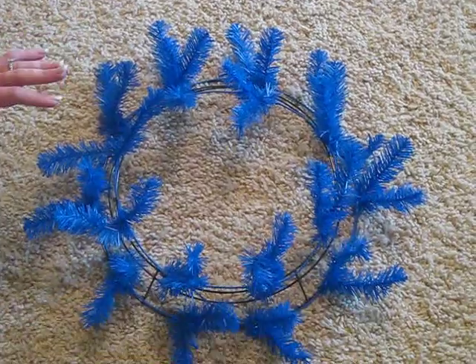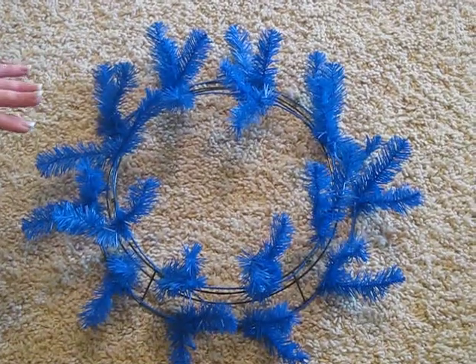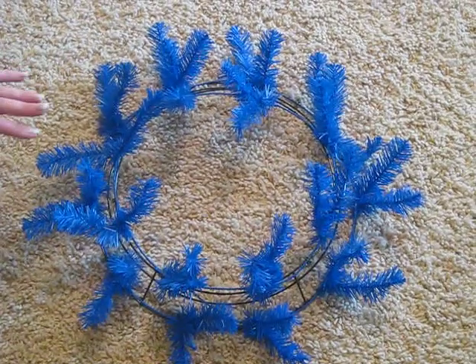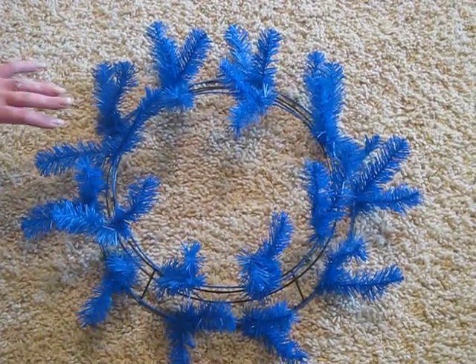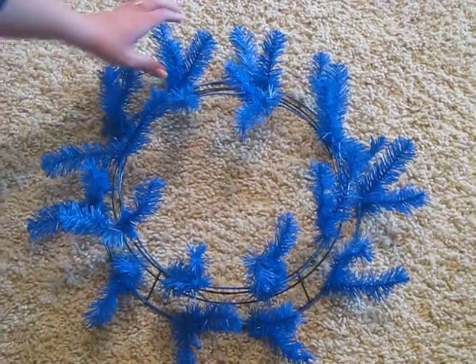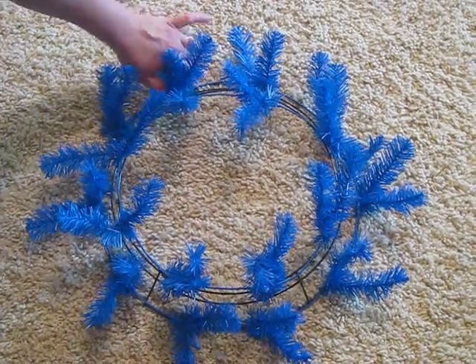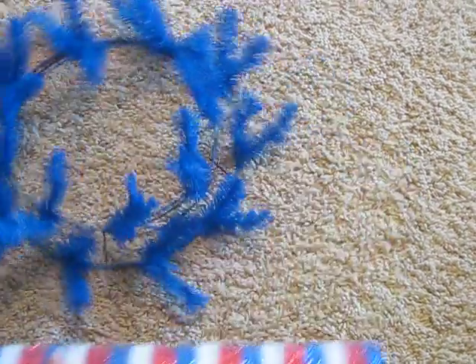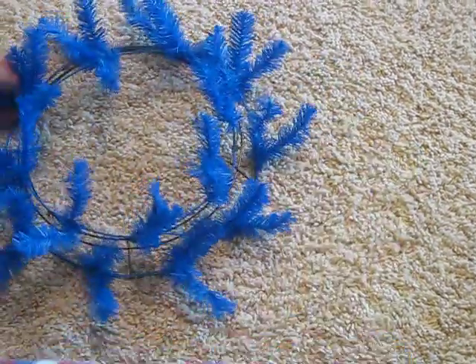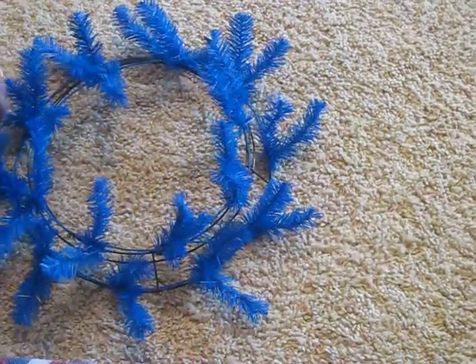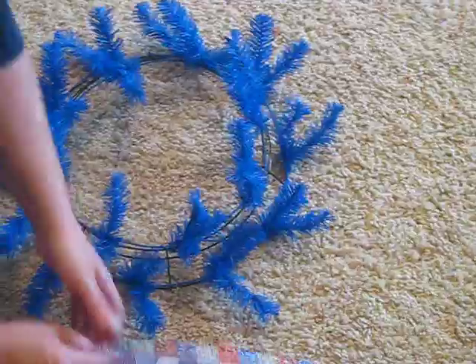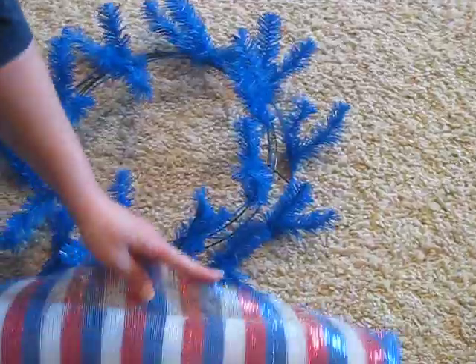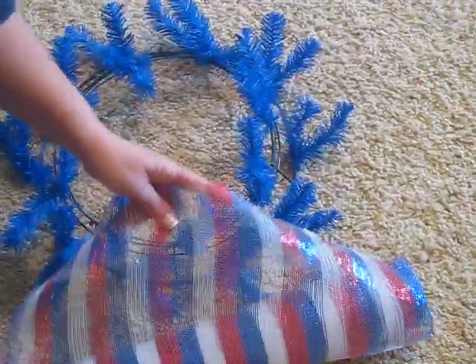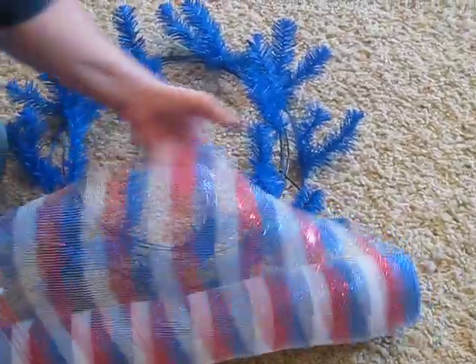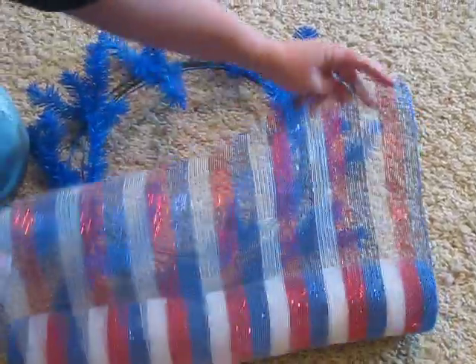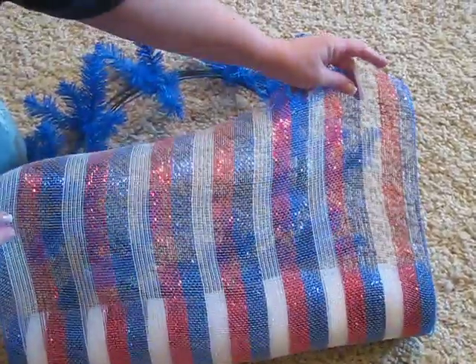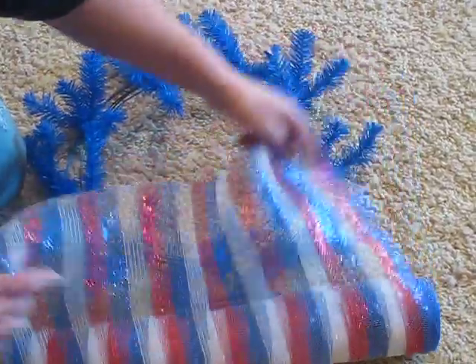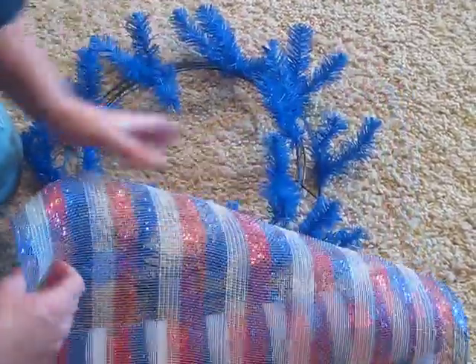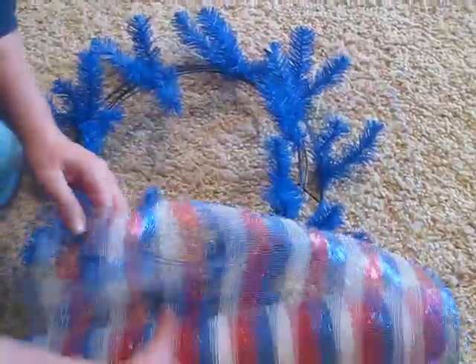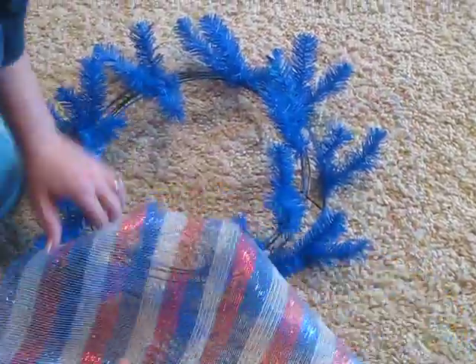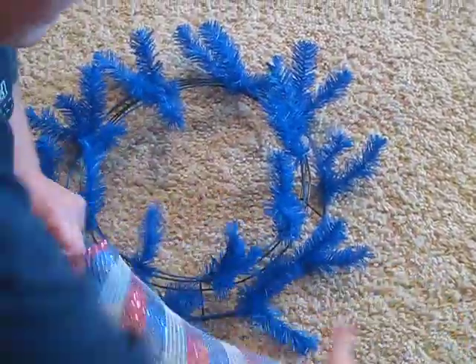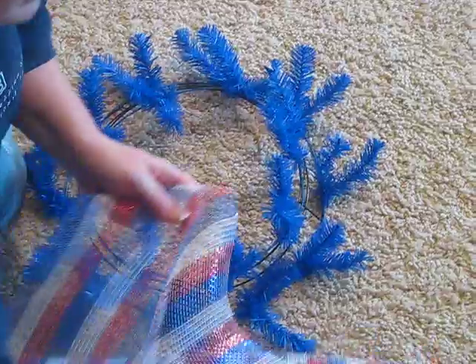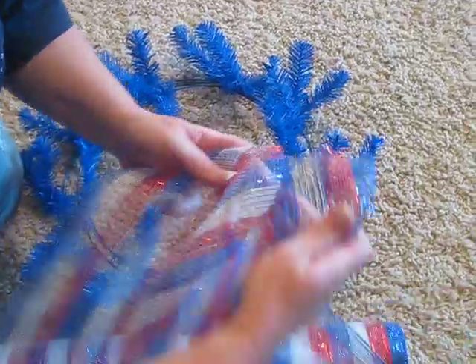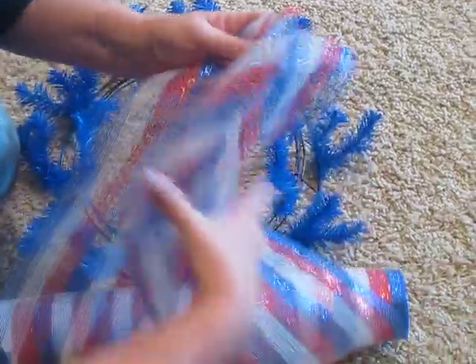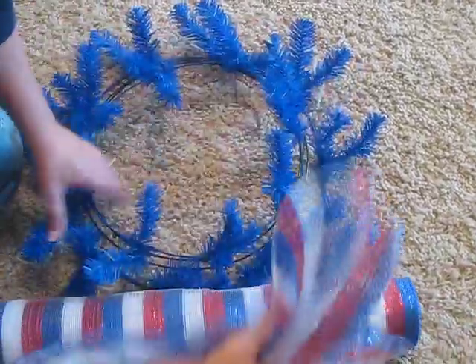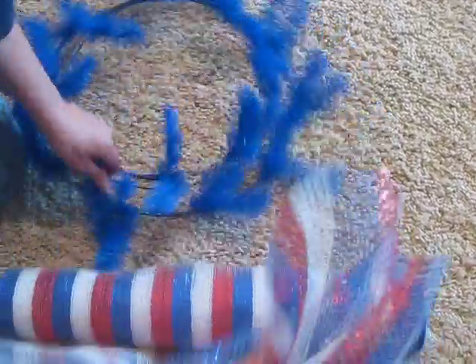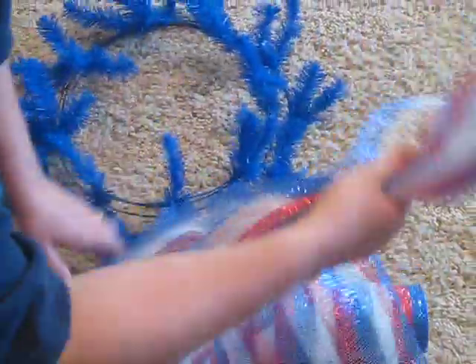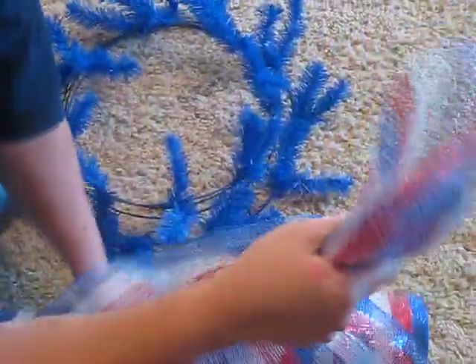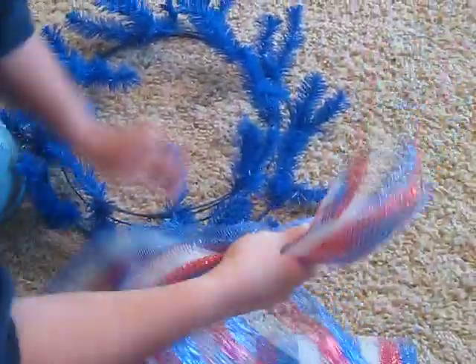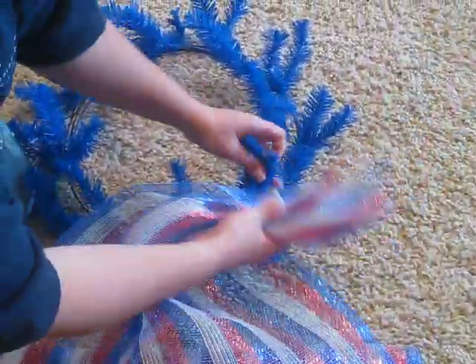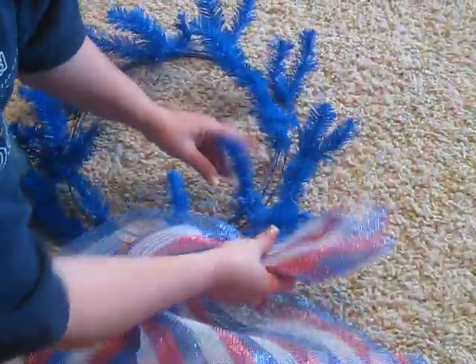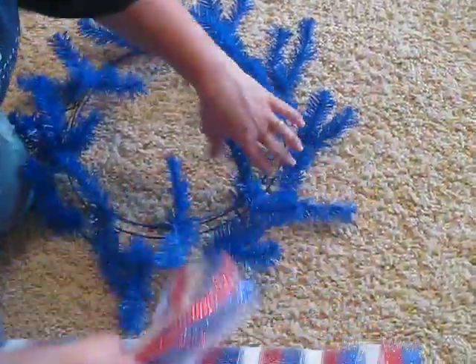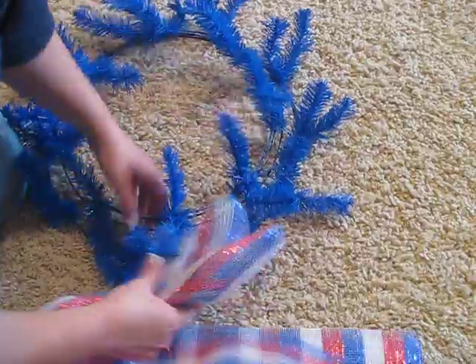So I'm just going to give you a little demonstration of how you start this. I already have one open. This is what it looks like. It's real easy. You just wad it up like this, and I like to start with the inside.